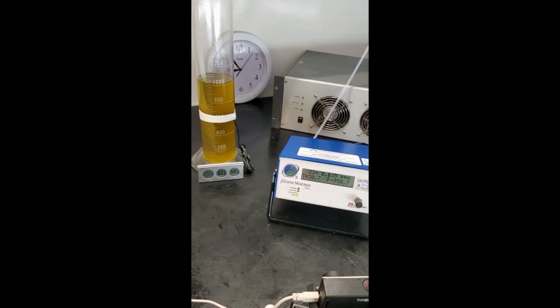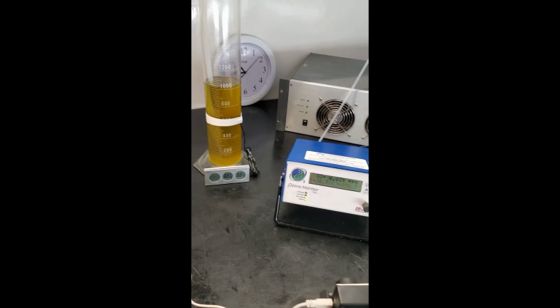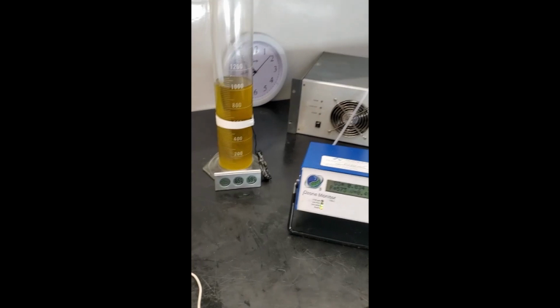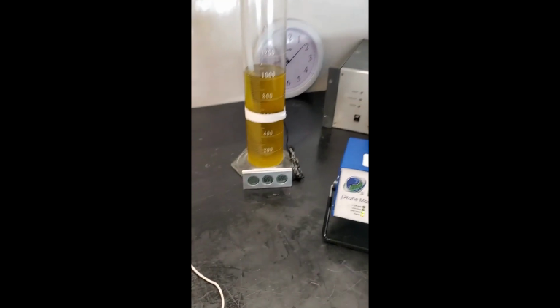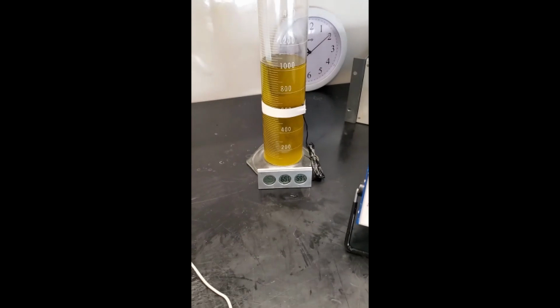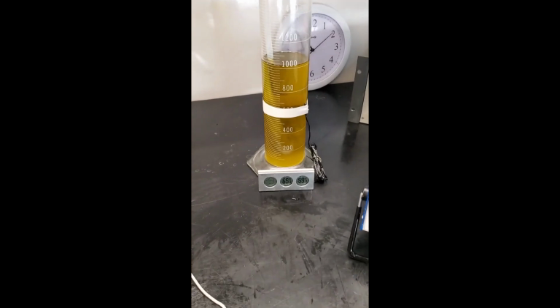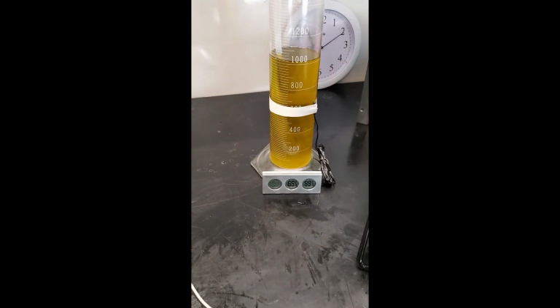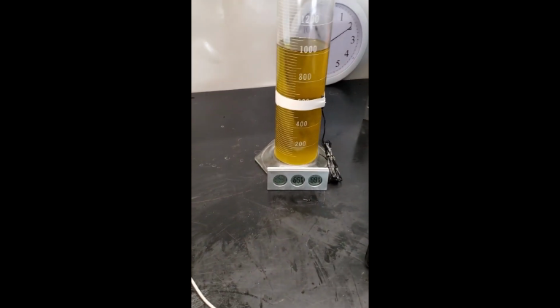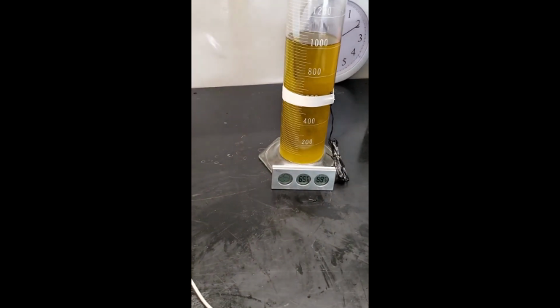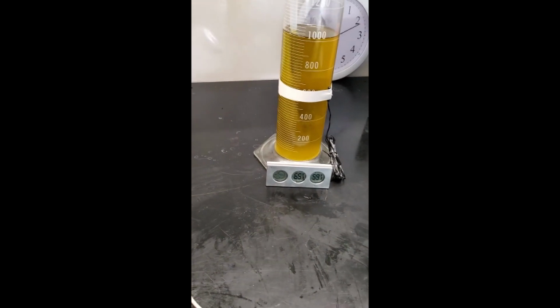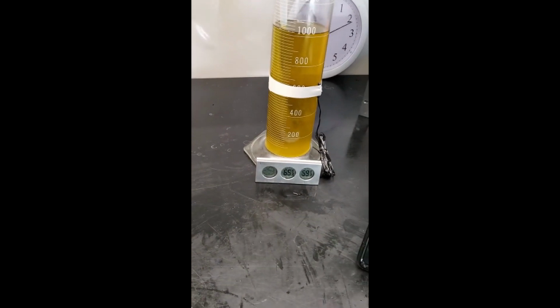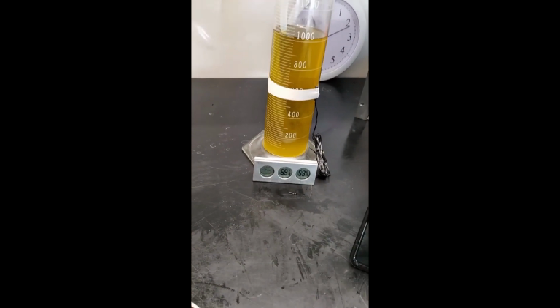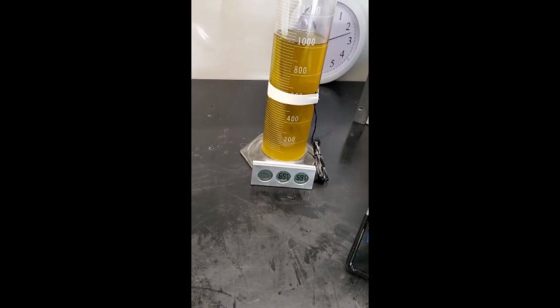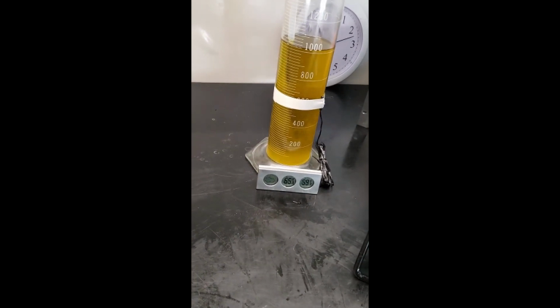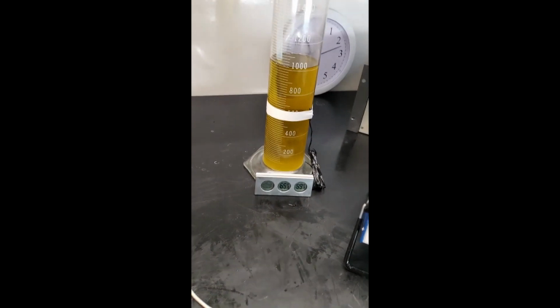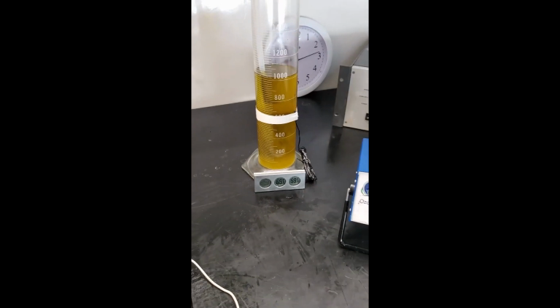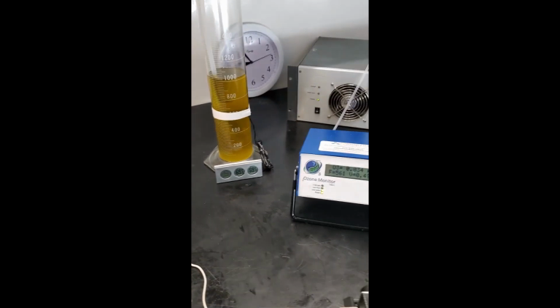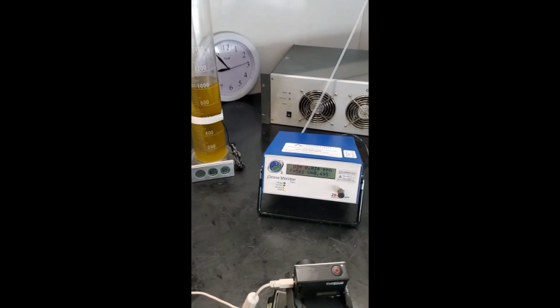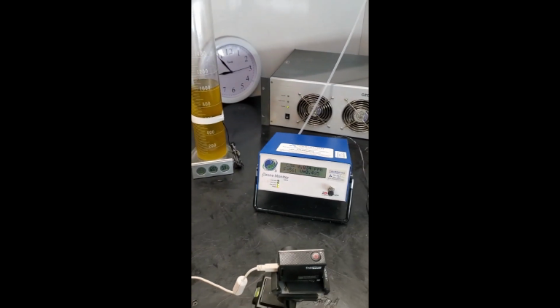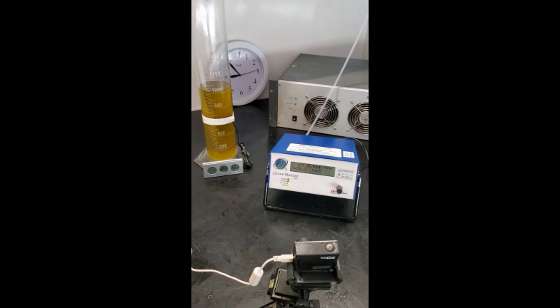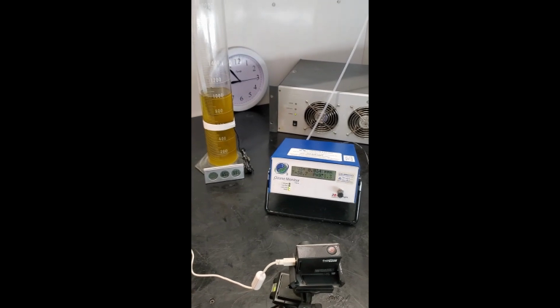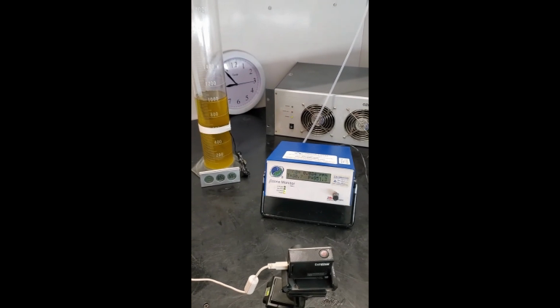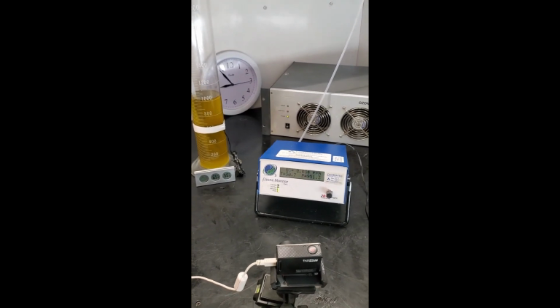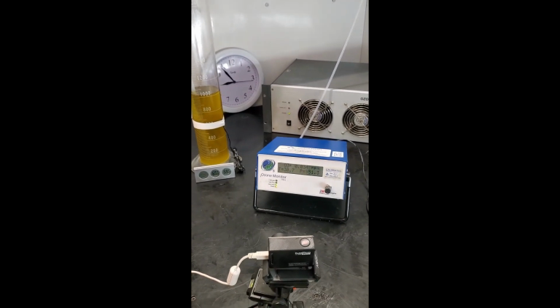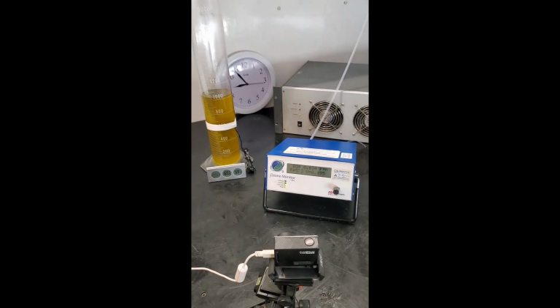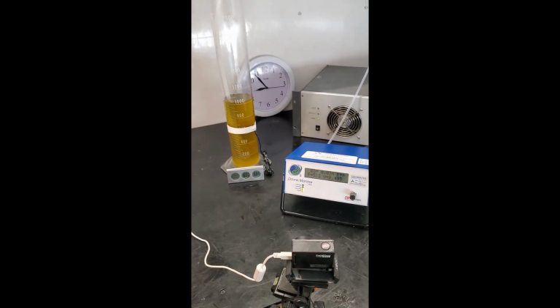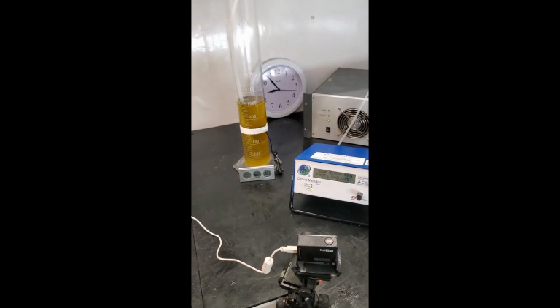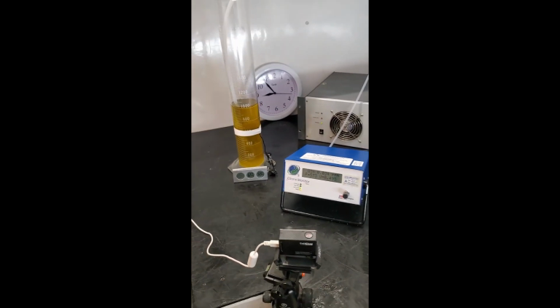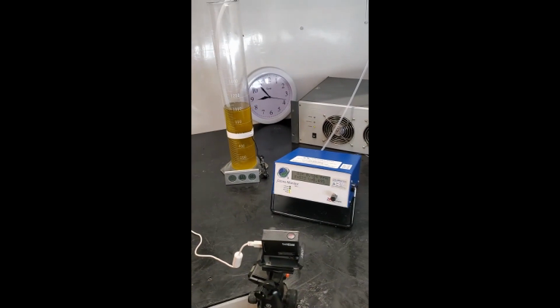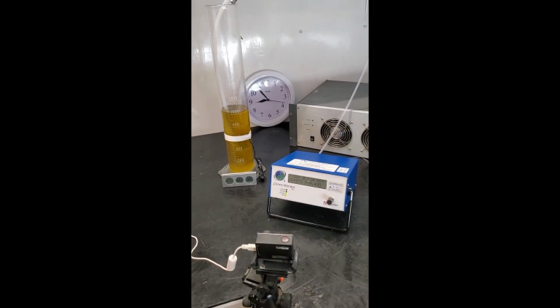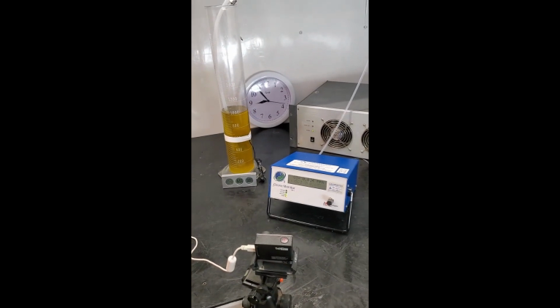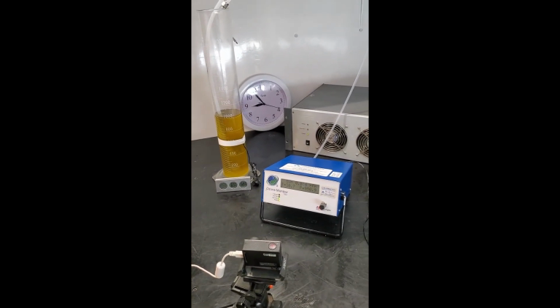Today's video is going to show the process of producing ozonated olive oil using an ozone generator. We've done this before, but this is a little bit different — we're going to make the ozone from dry air rather than from oxygen.